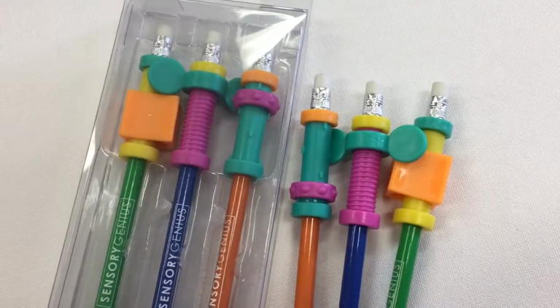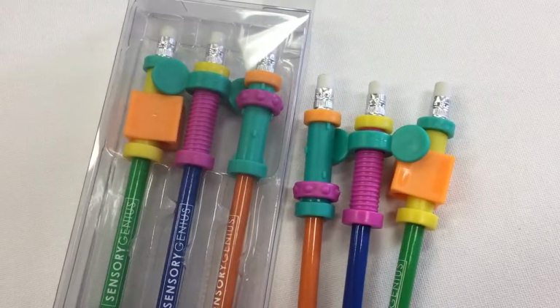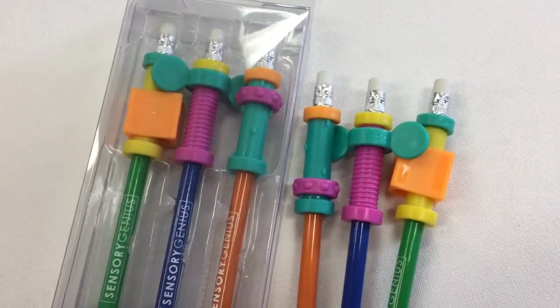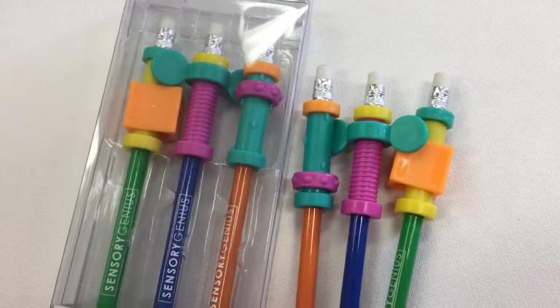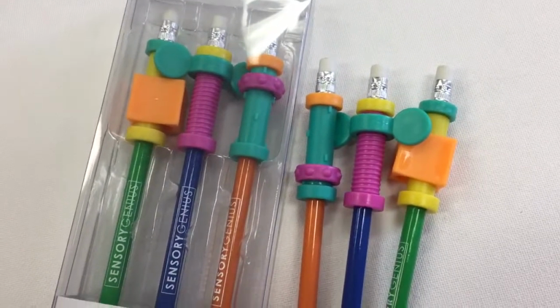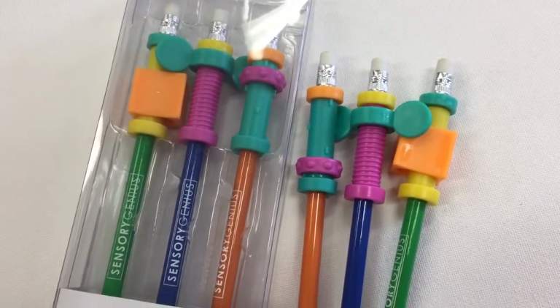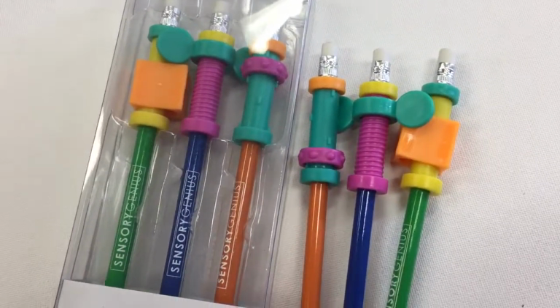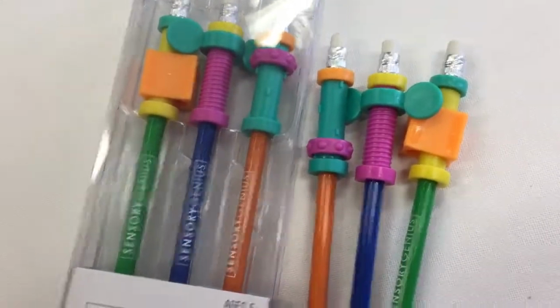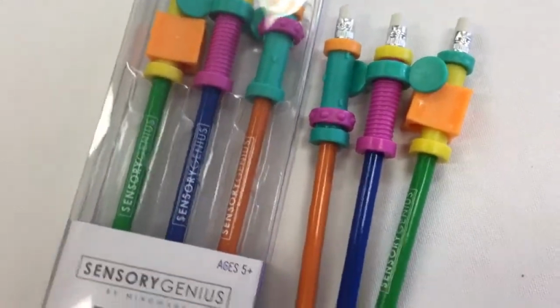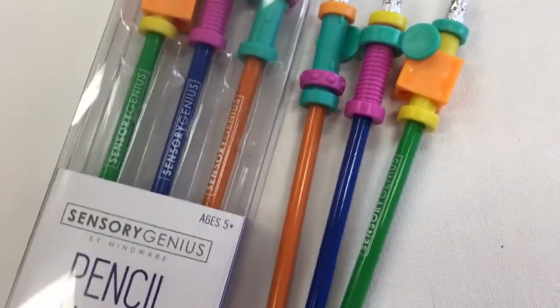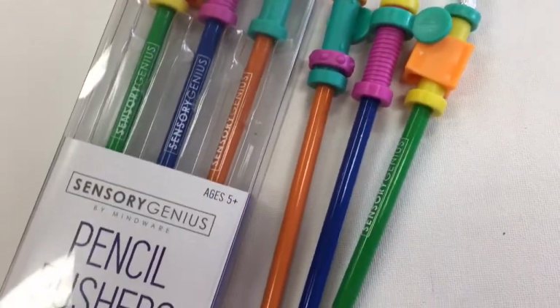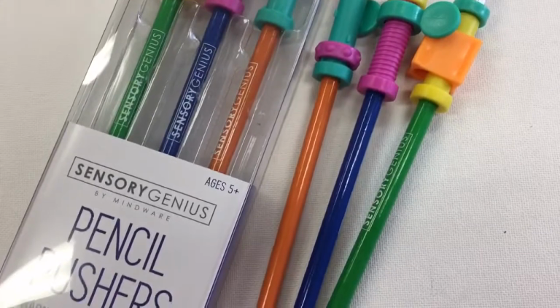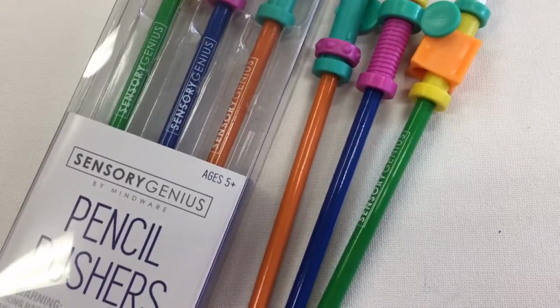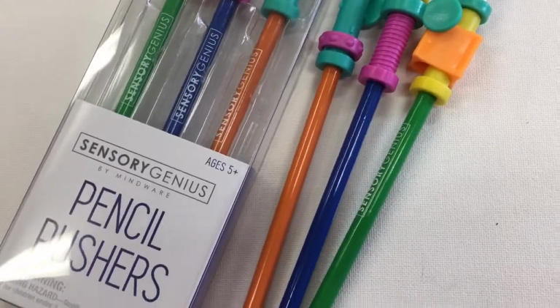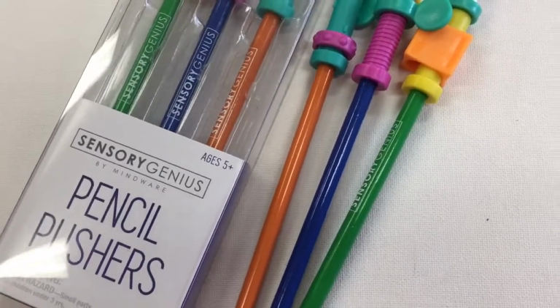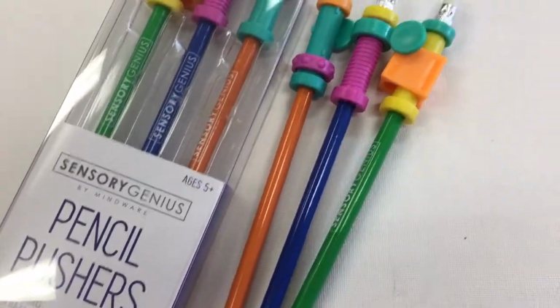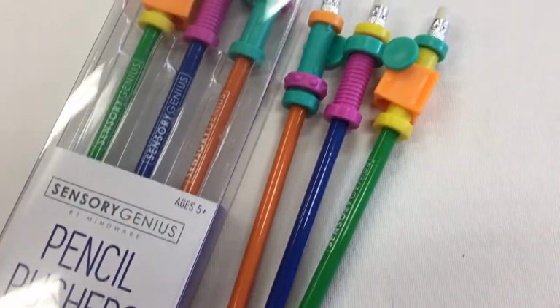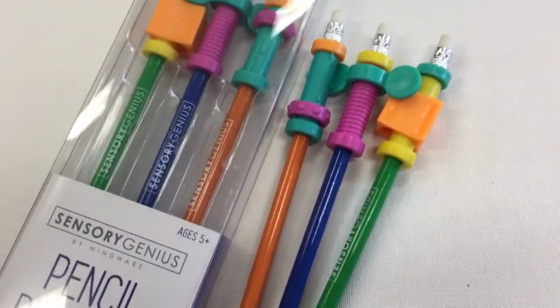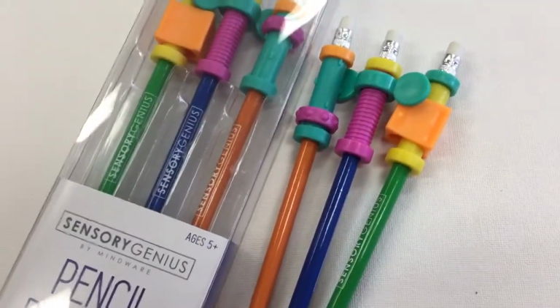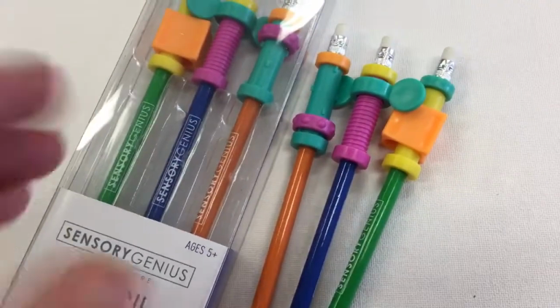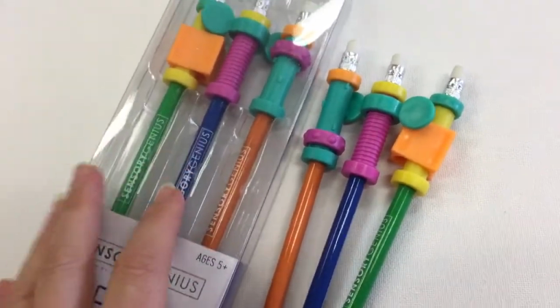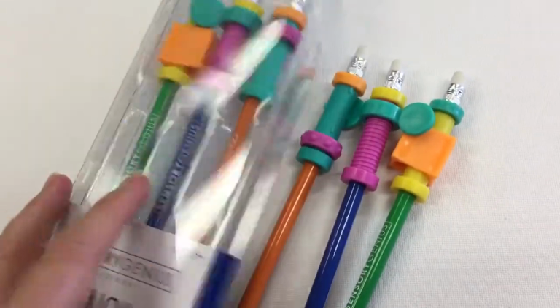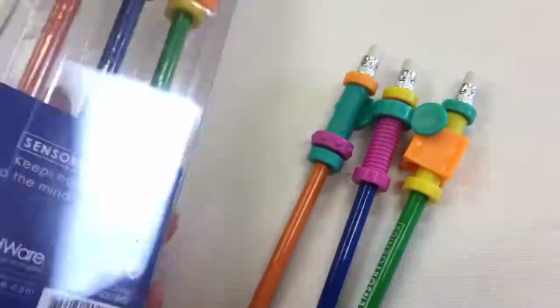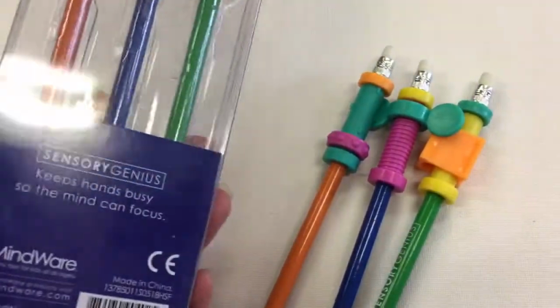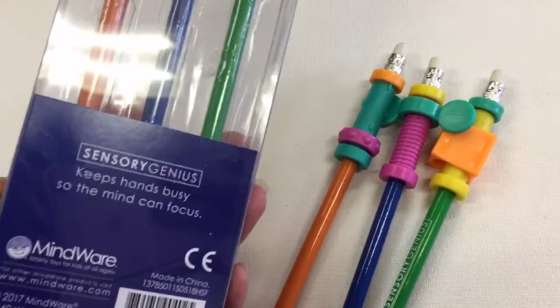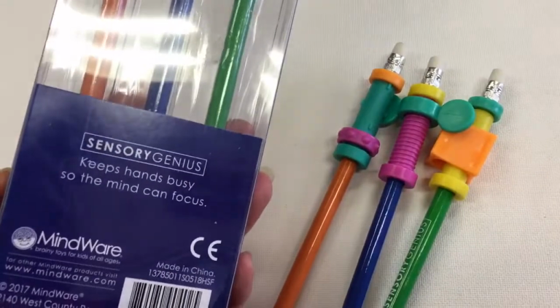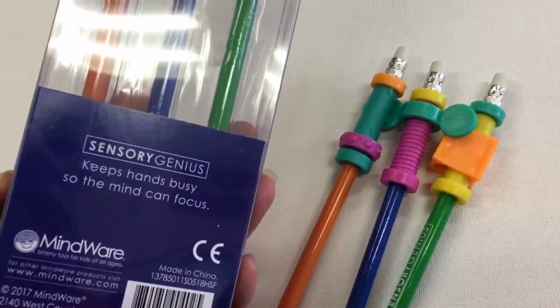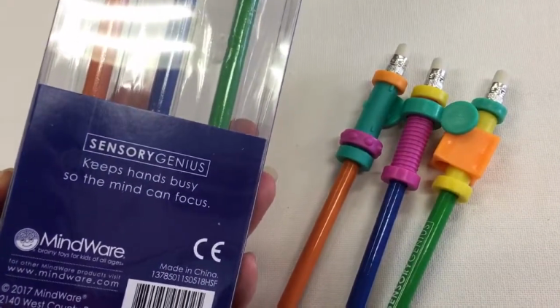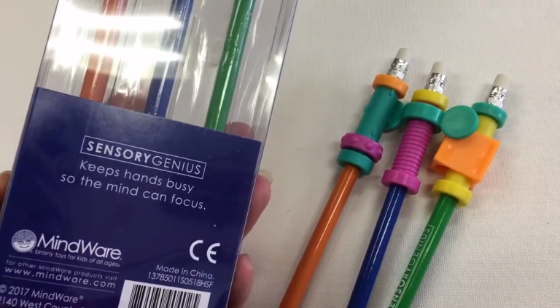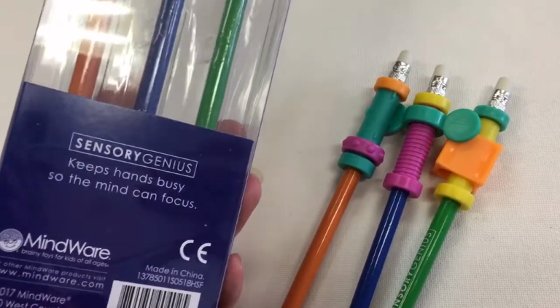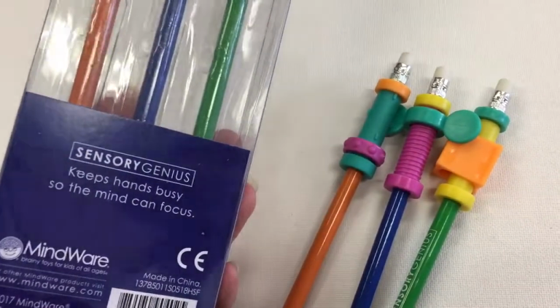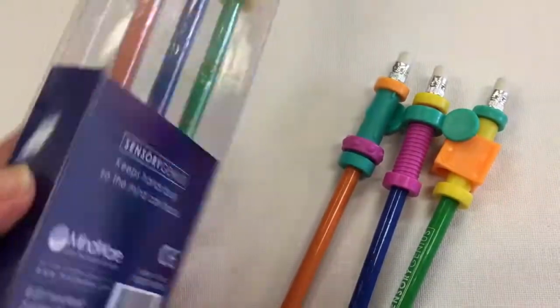Hello everyone, it's Helen here from The Coffee Apple. Now I've got this product and it's called a Pencil Pusher. And if I flip it over, it'll give you a bit of information about it. It says: keeps hands busy so the mind can focus.